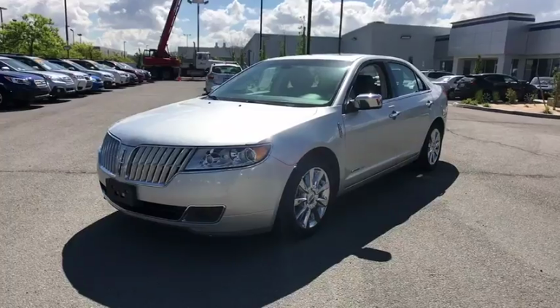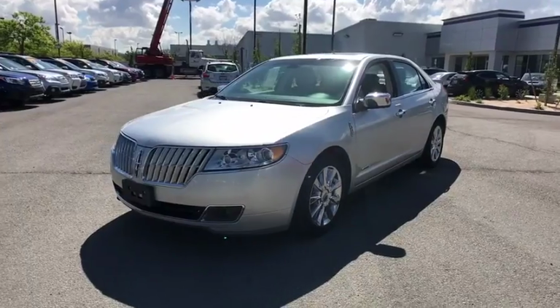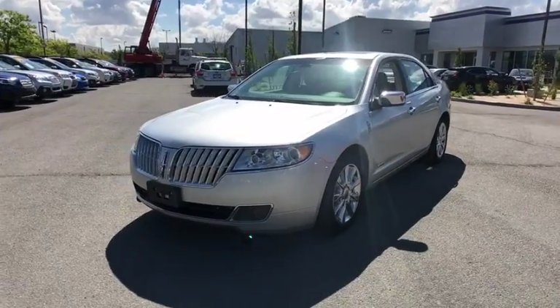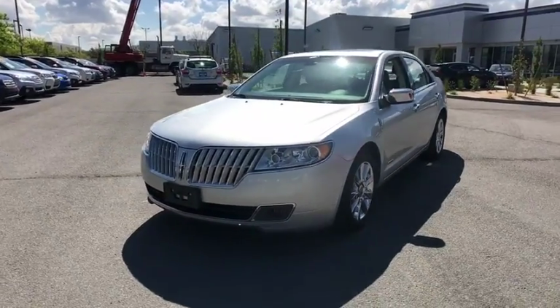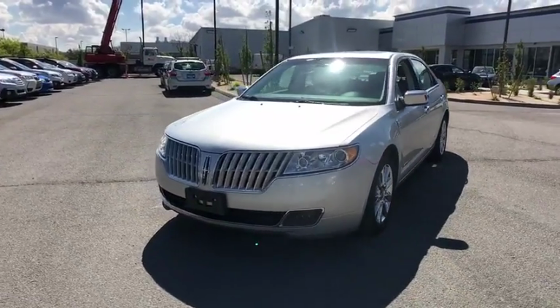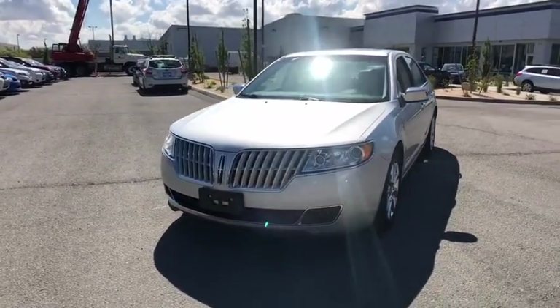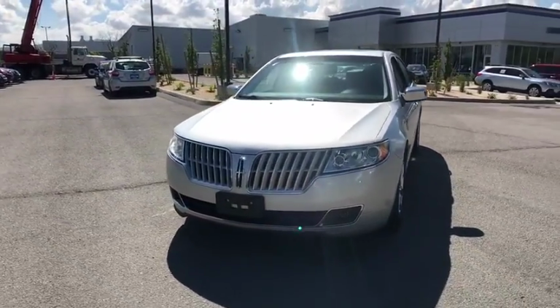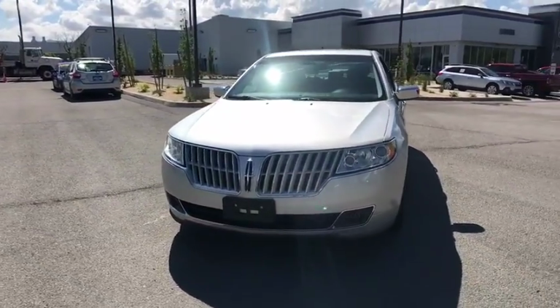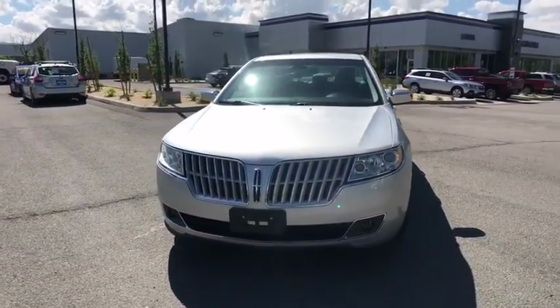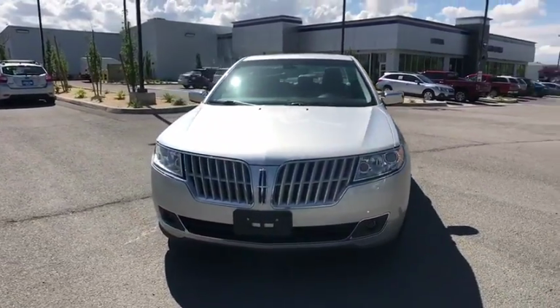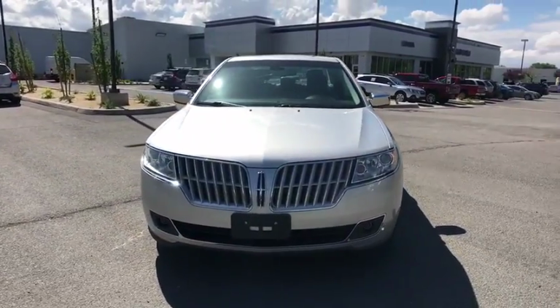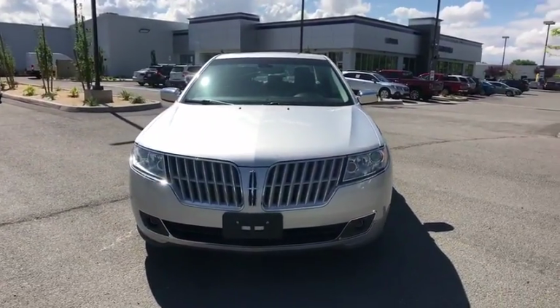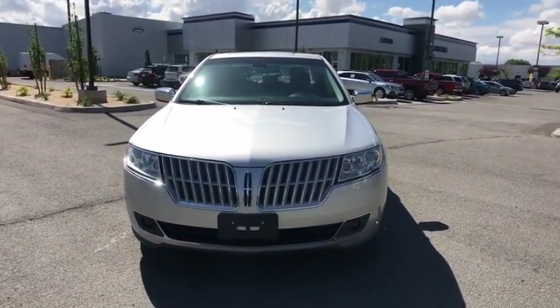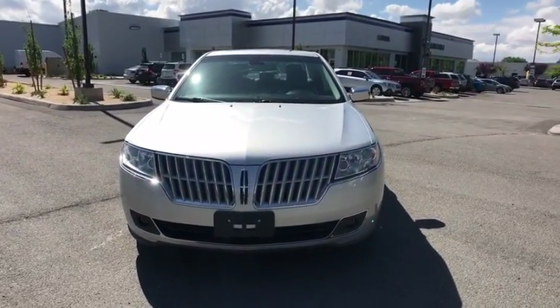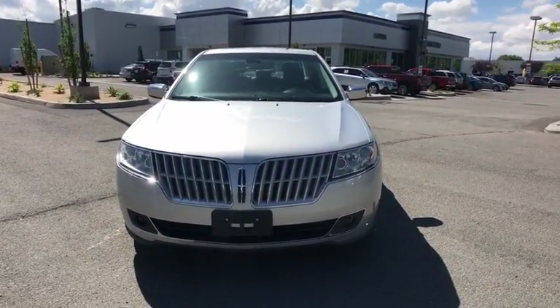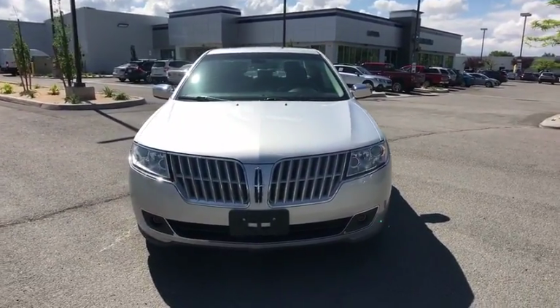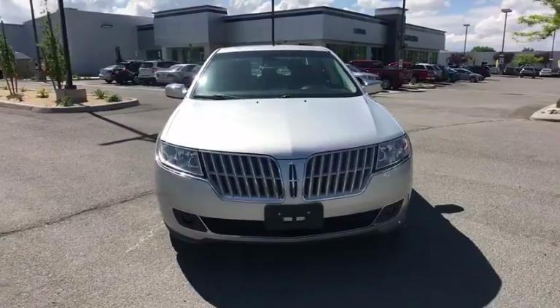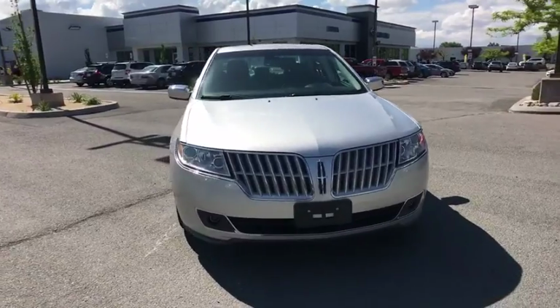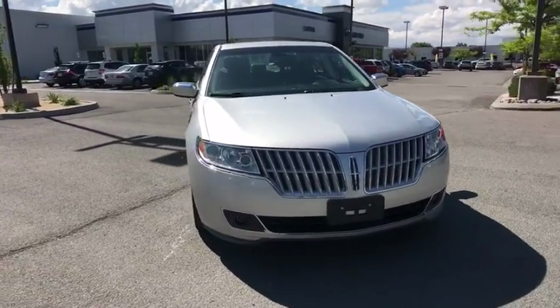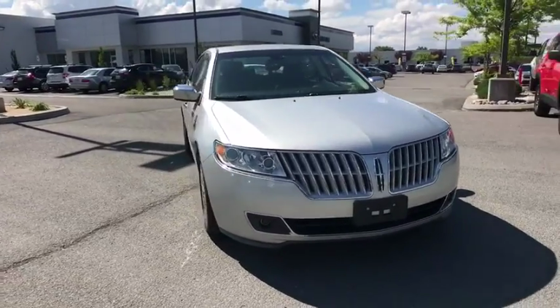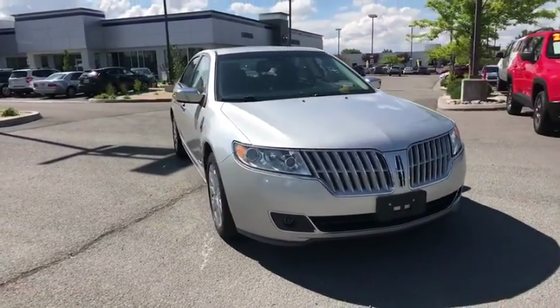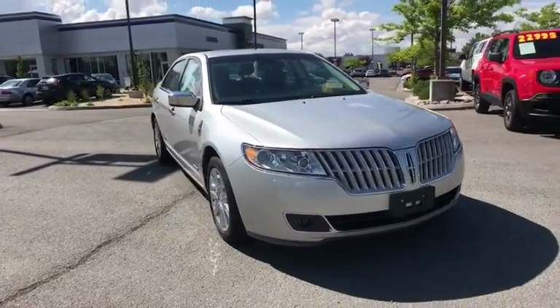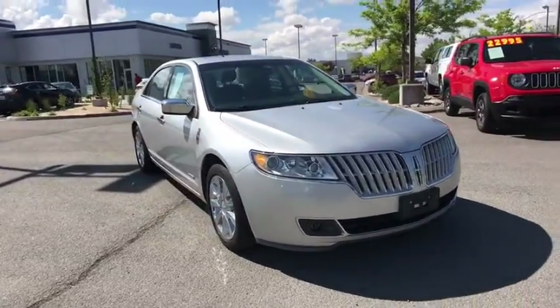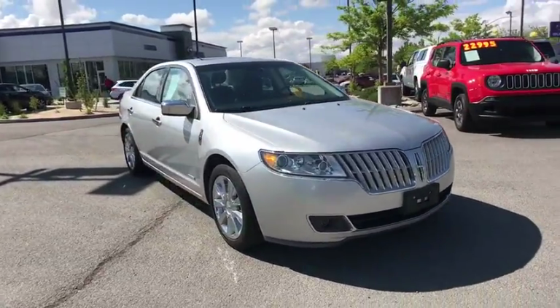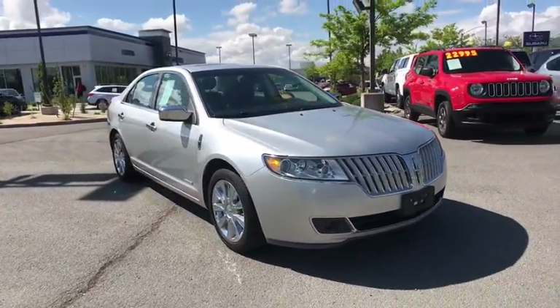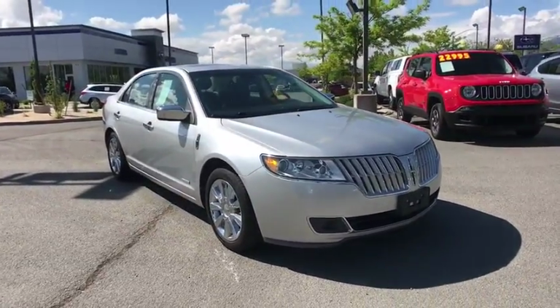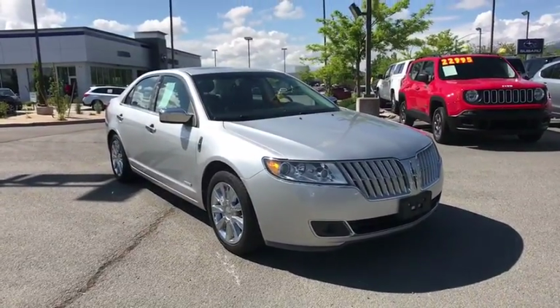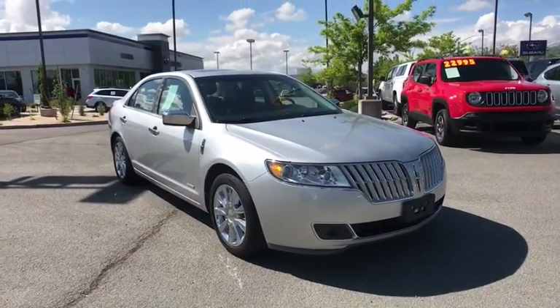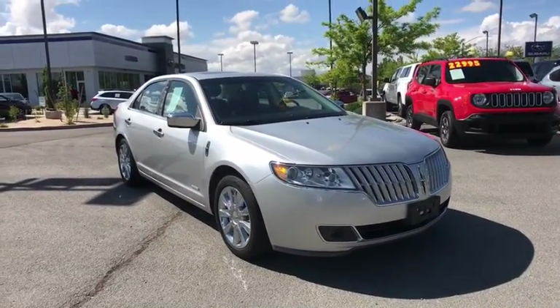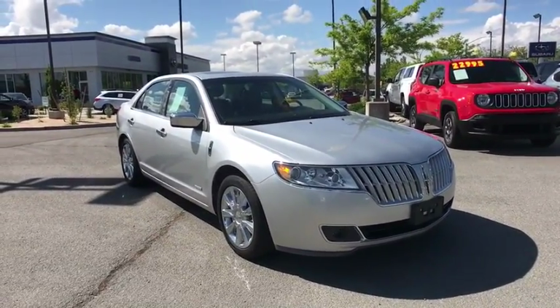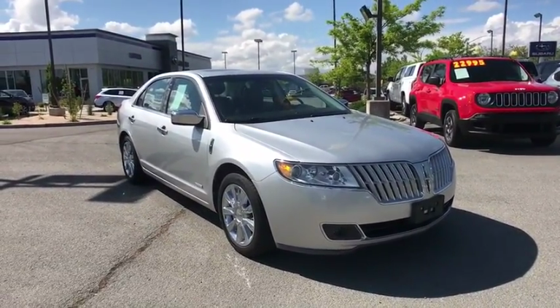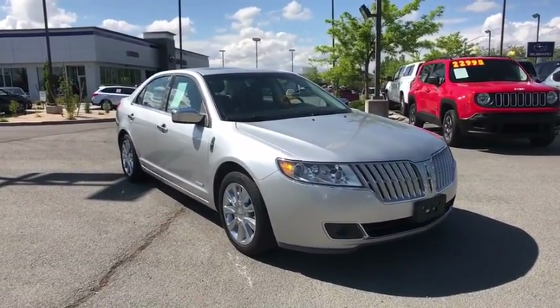2011 Lincoln MKZ. With sharp angles, sleek lines, and a sculpted body, the Lincoln MKZ has an impressive stance and a dynamic design.